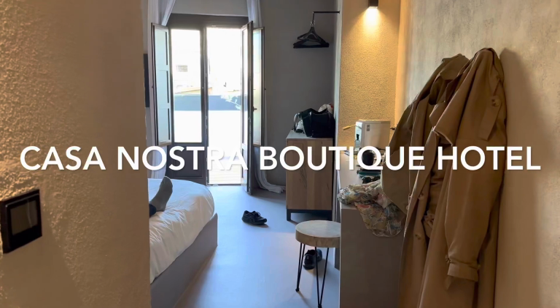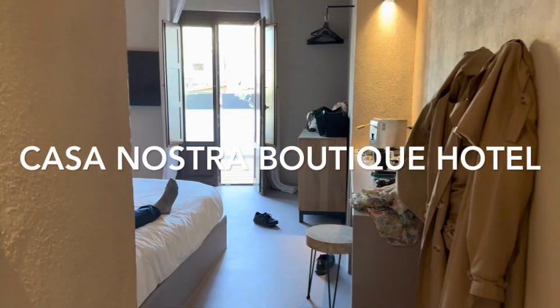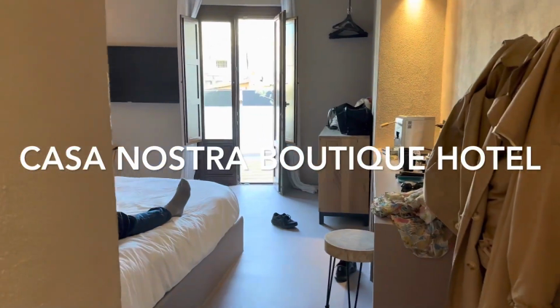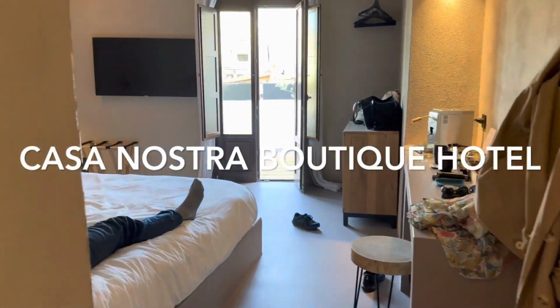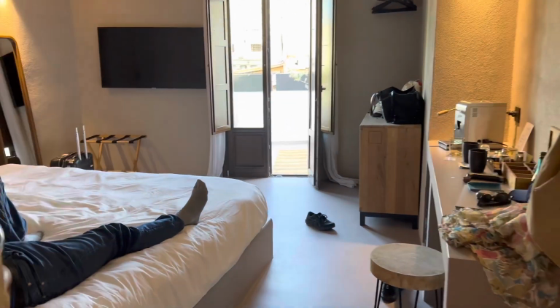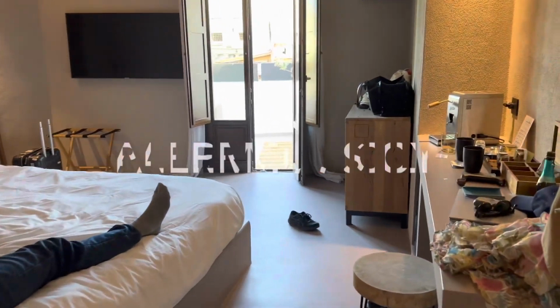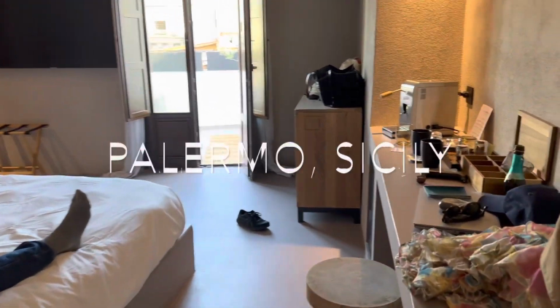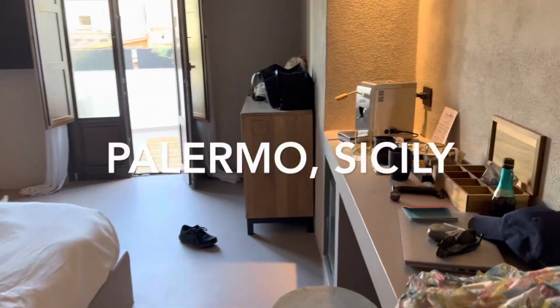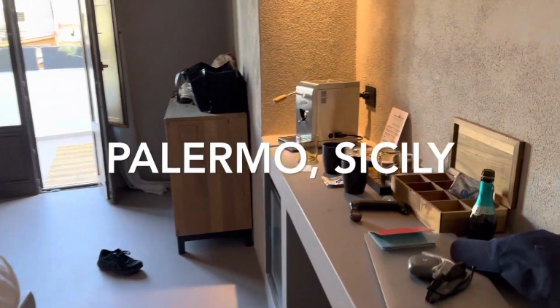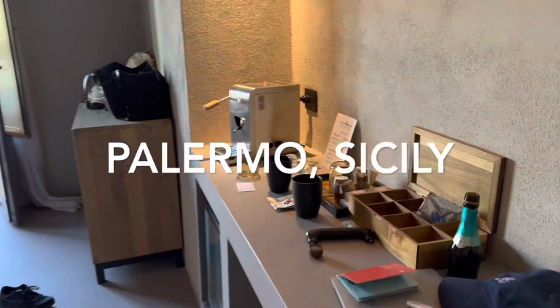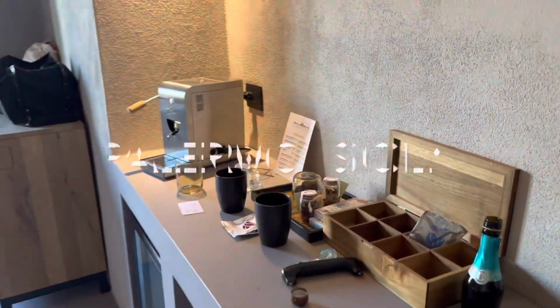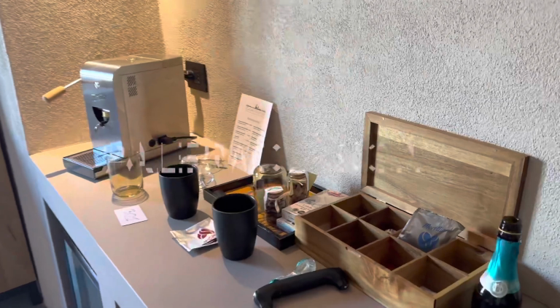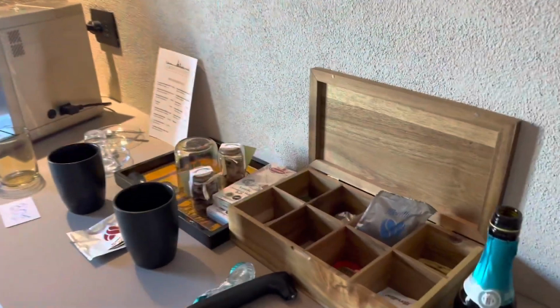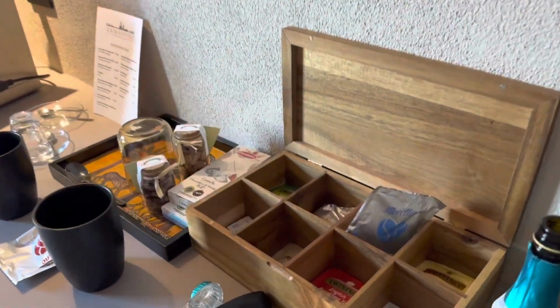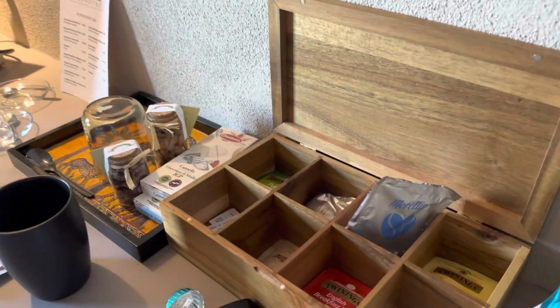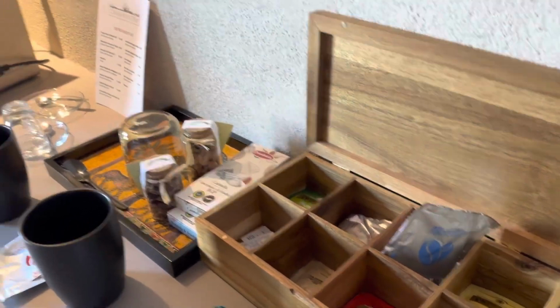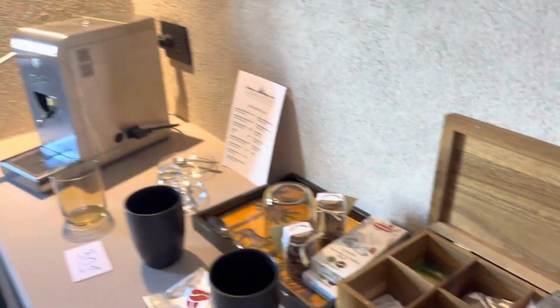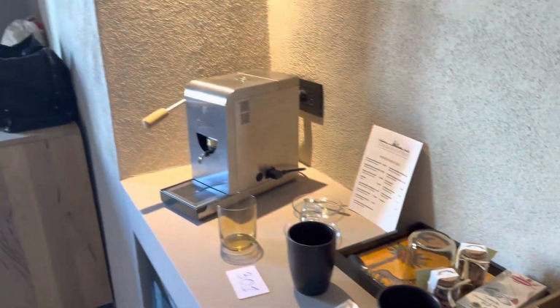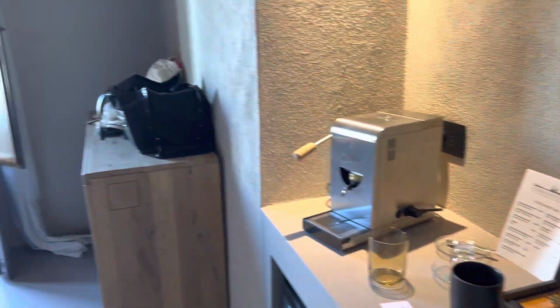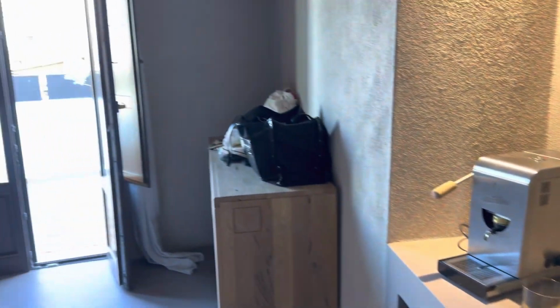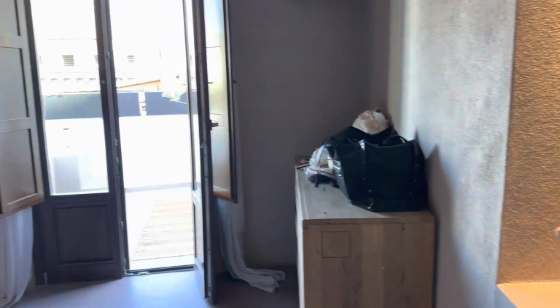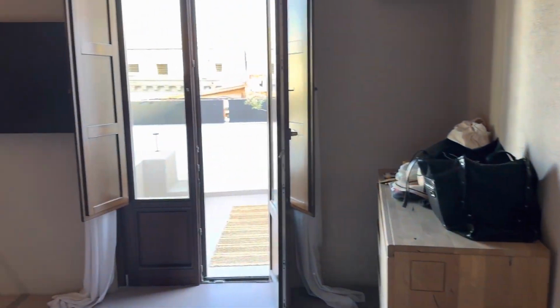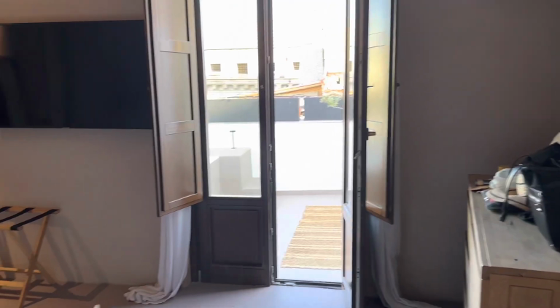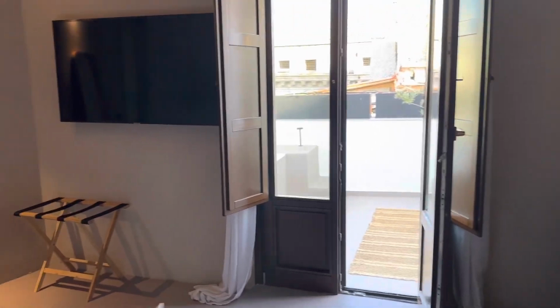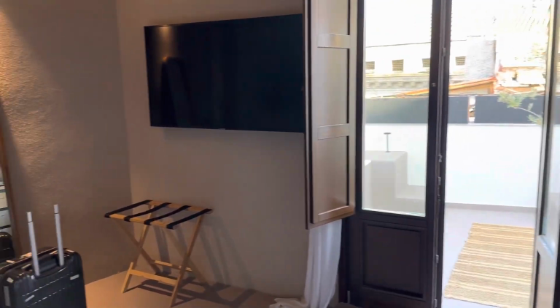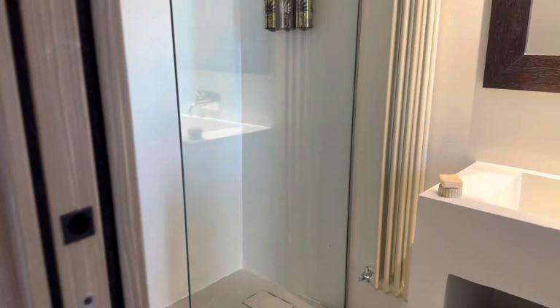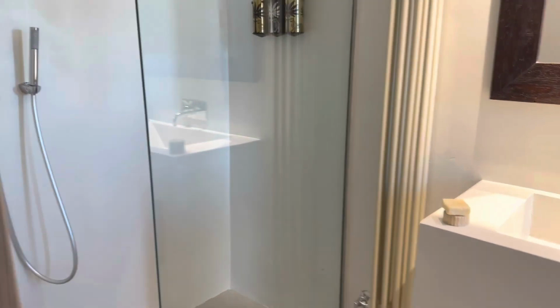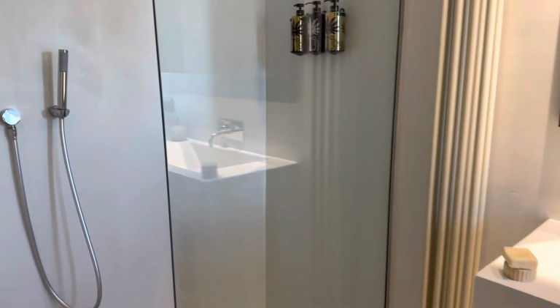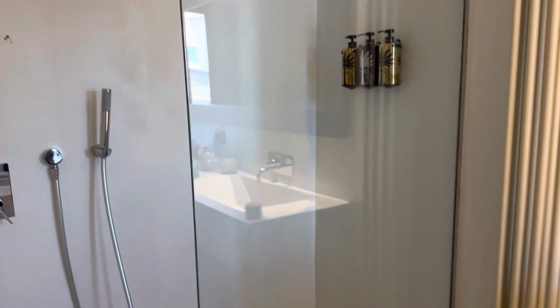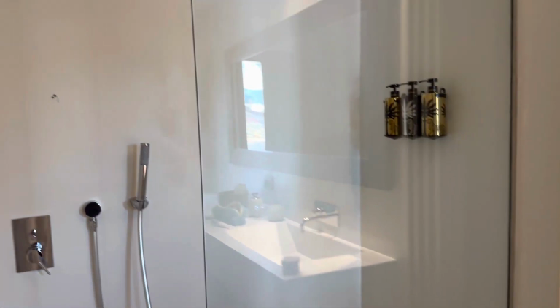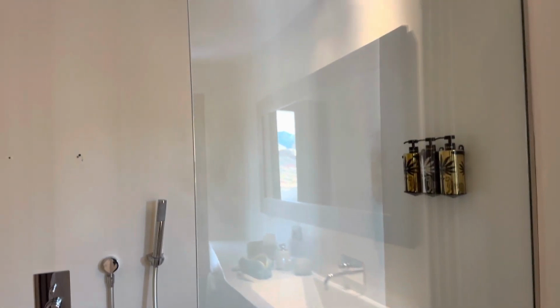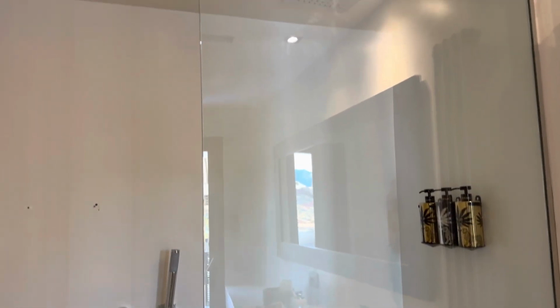Here's a quick room tour of the Casa Nostra Boutique Hotel in Palermo, Sicily. This is their suite and I believe it's their highest room class. It comes with a really large hot tub pool.